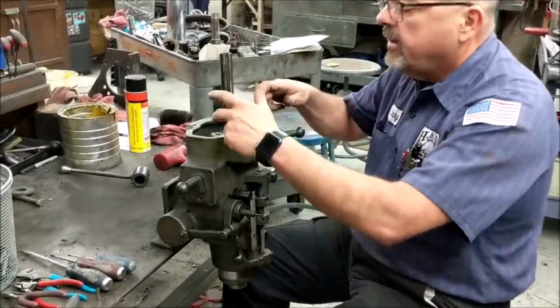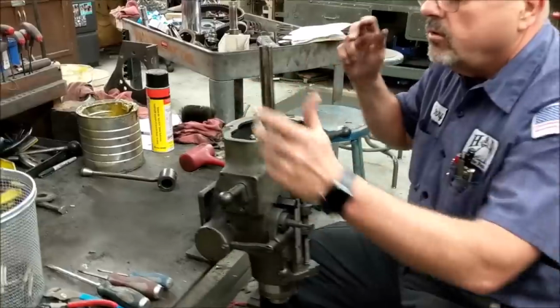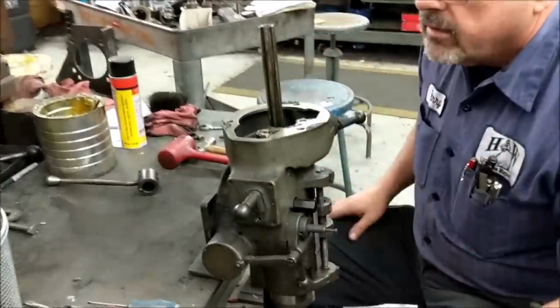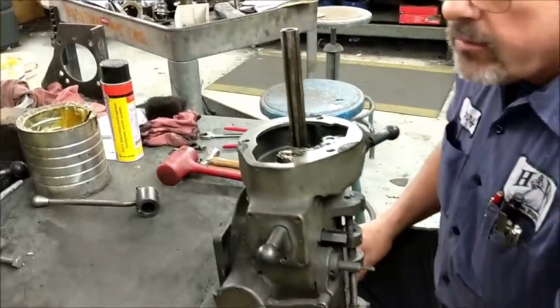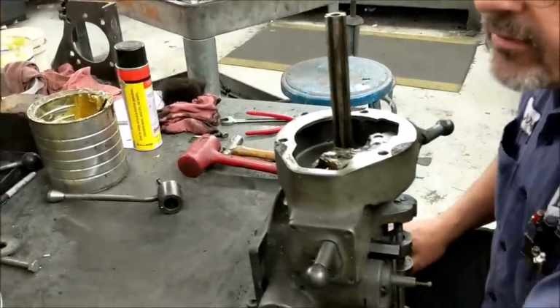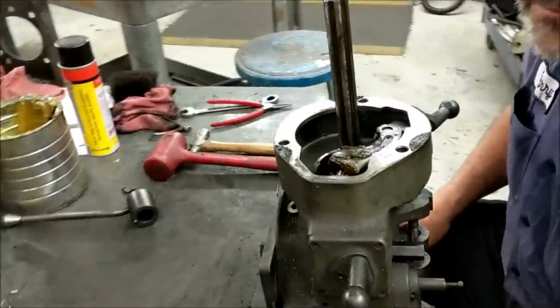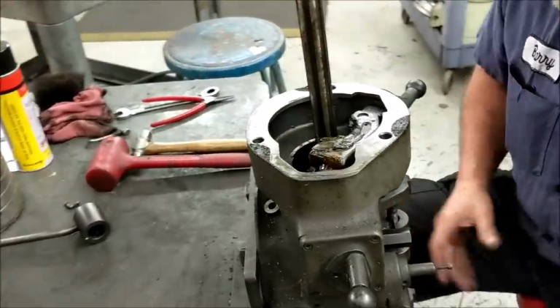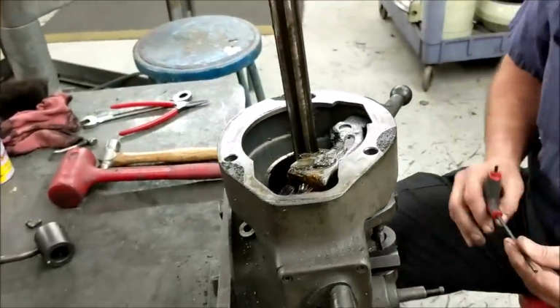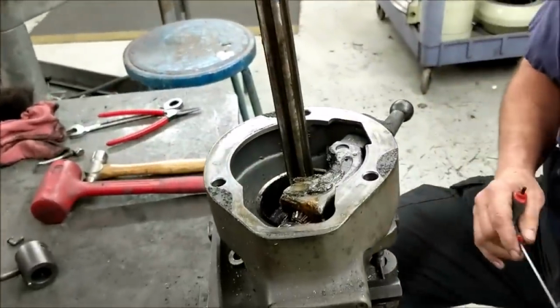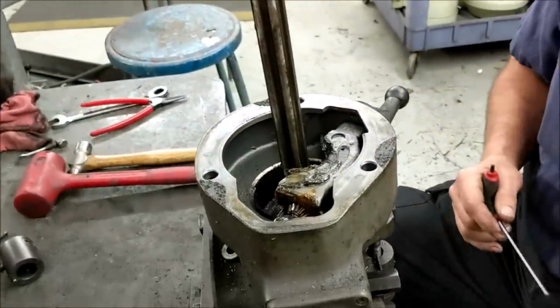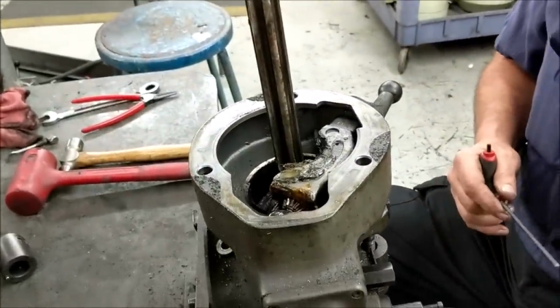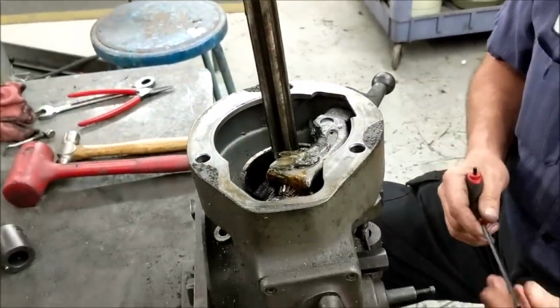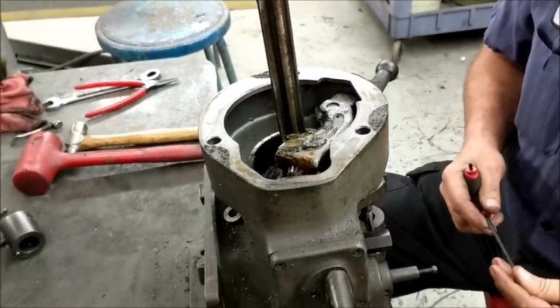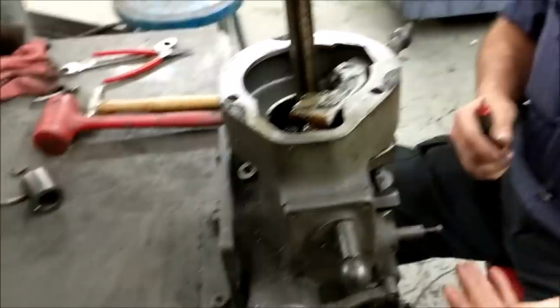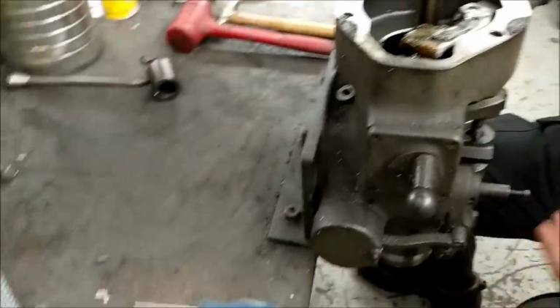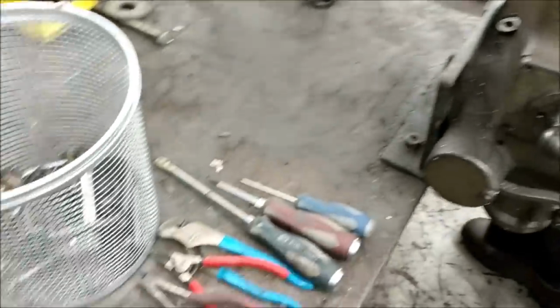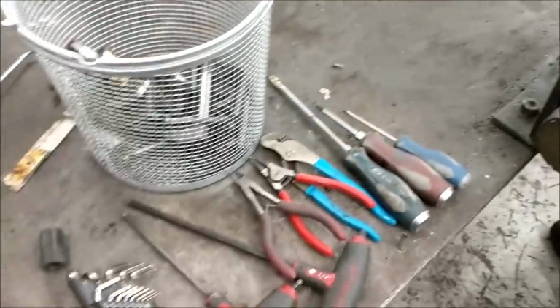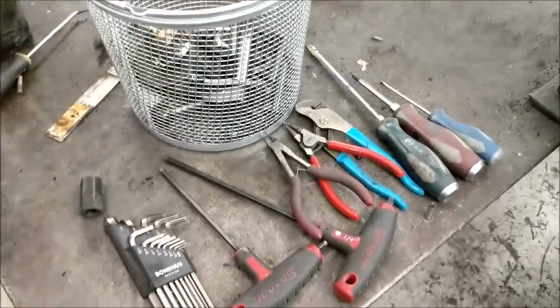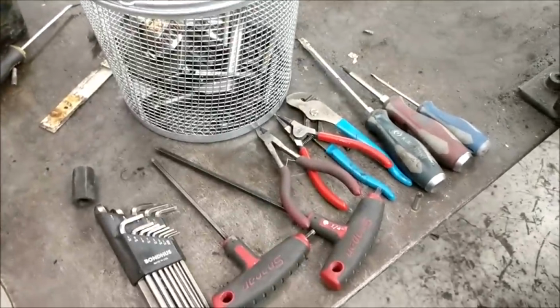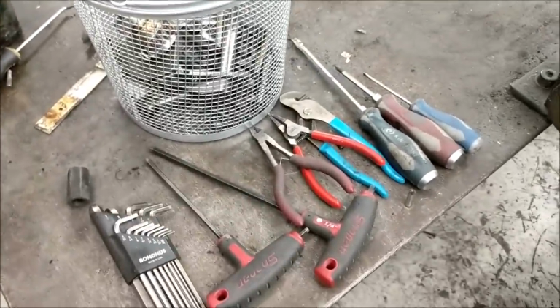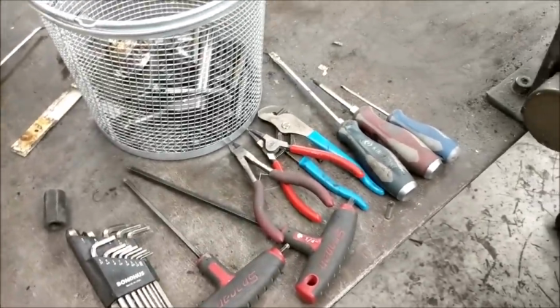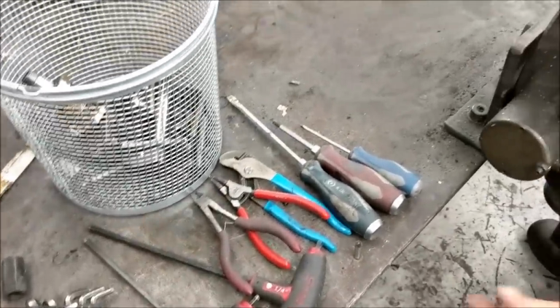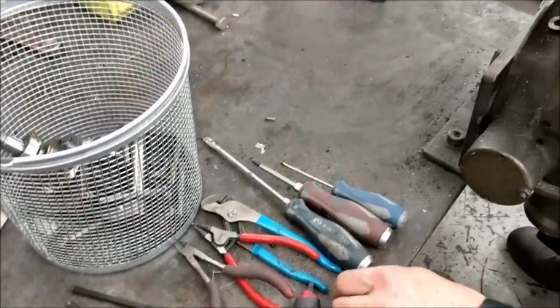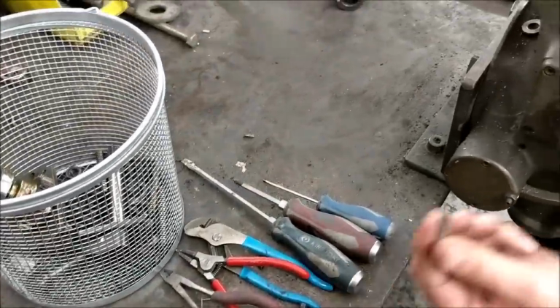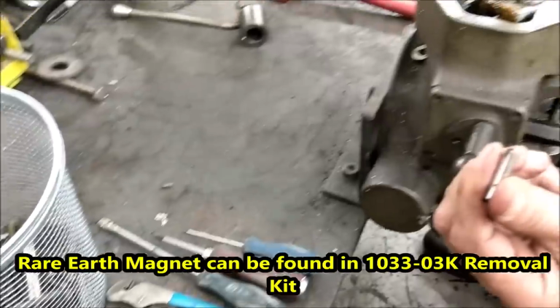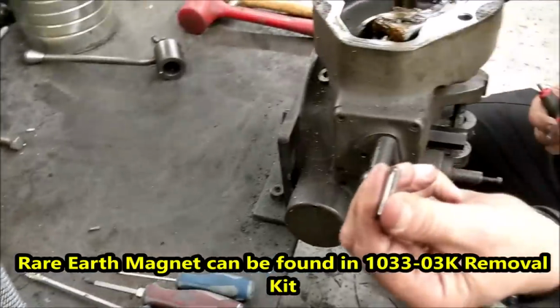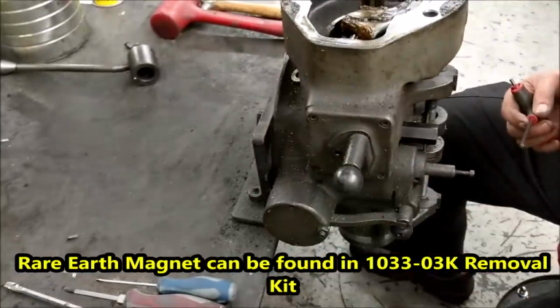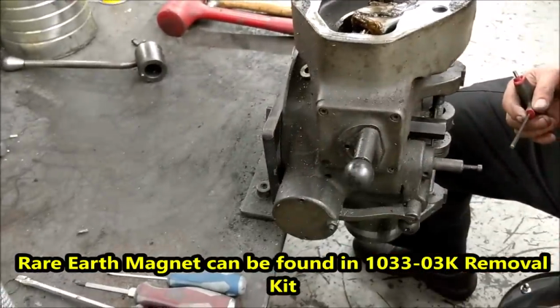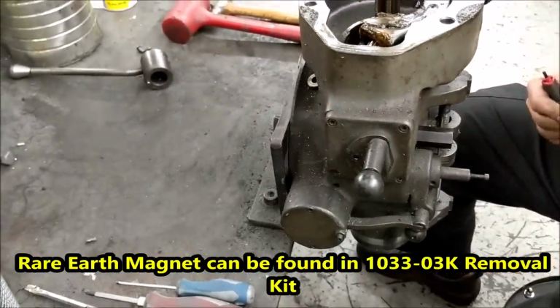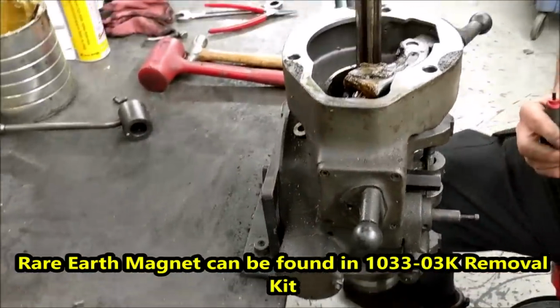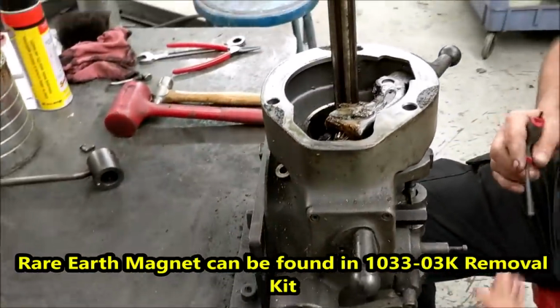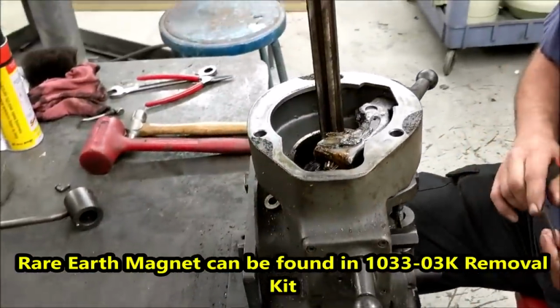First thing I'm going to remove is the cradle assembly. The tools you're going to basically need are allen wrenches, screwdrivers, you may need hammers, pry bars, a little rare earth magnet down the road, and snap ring pliers.